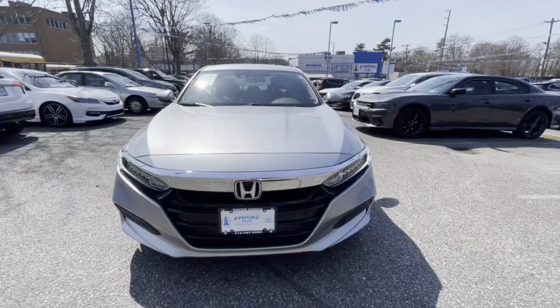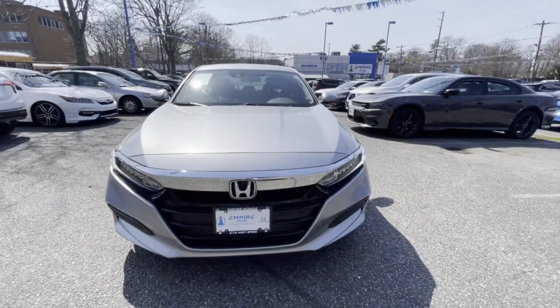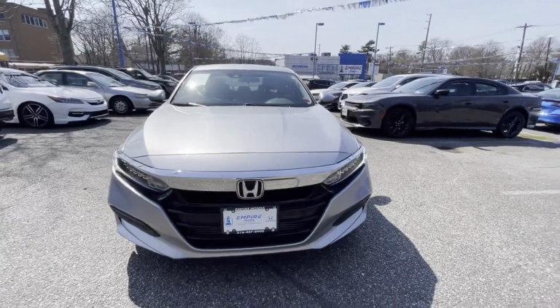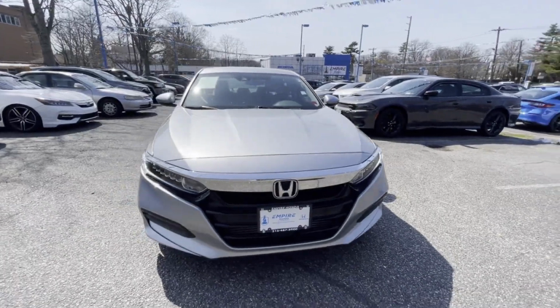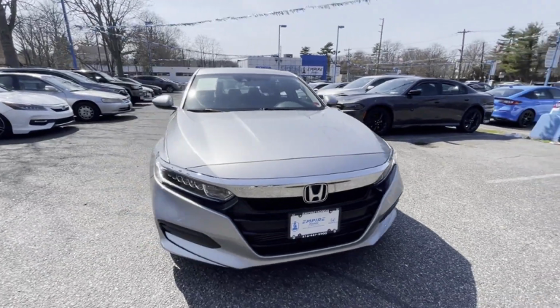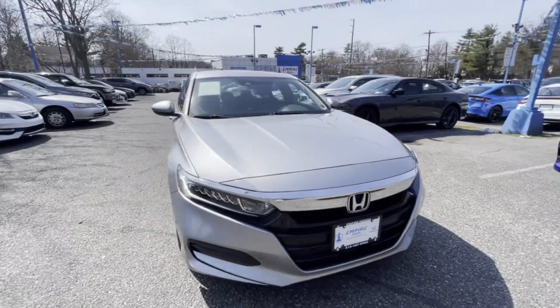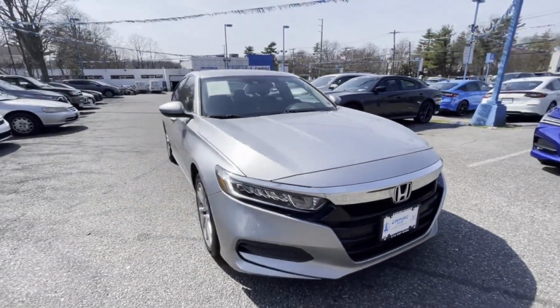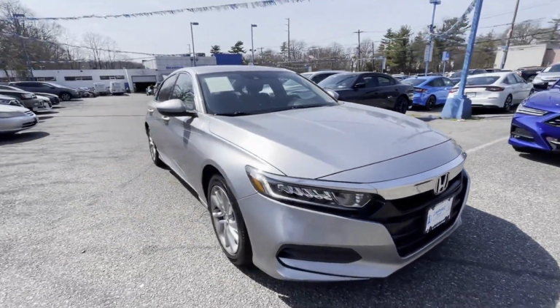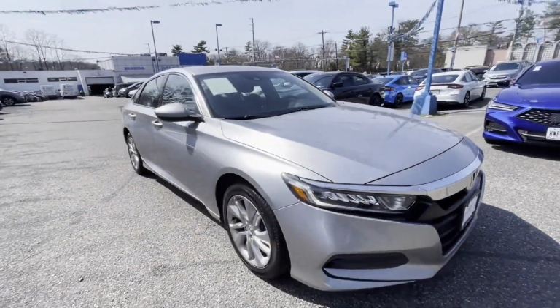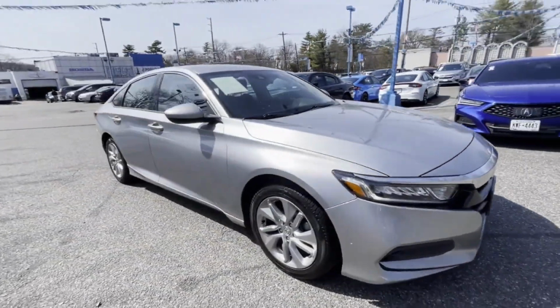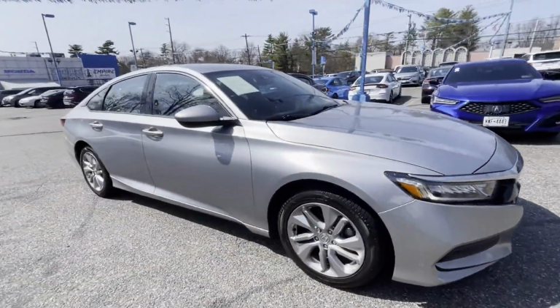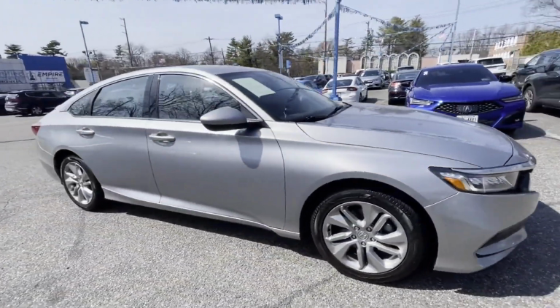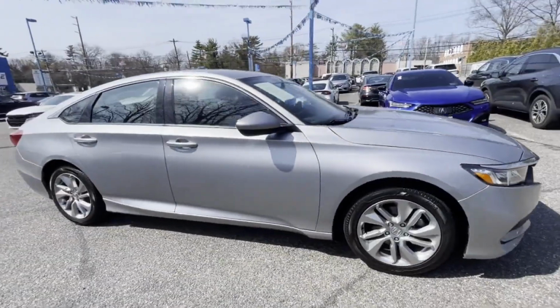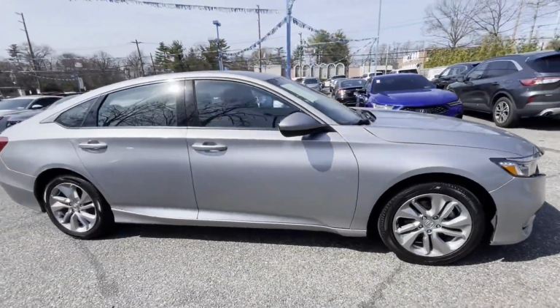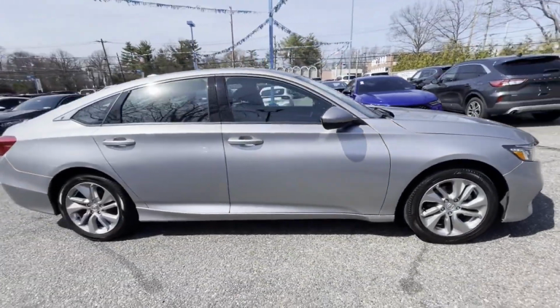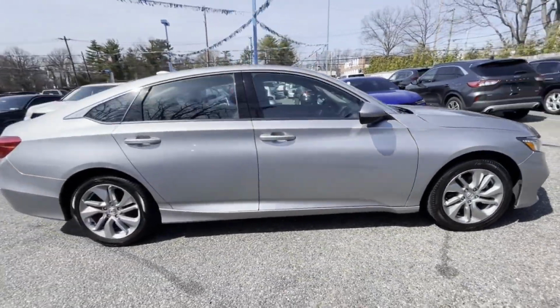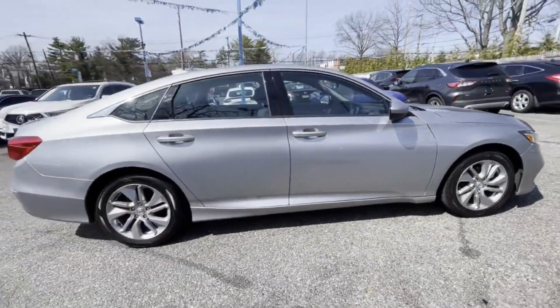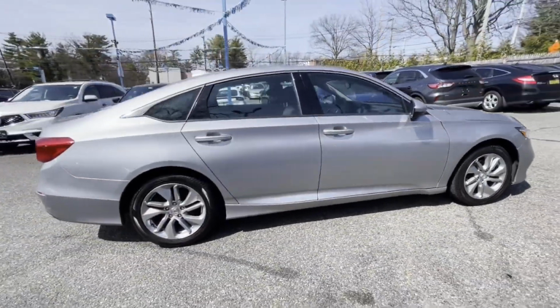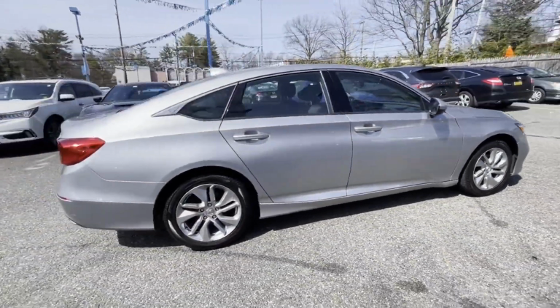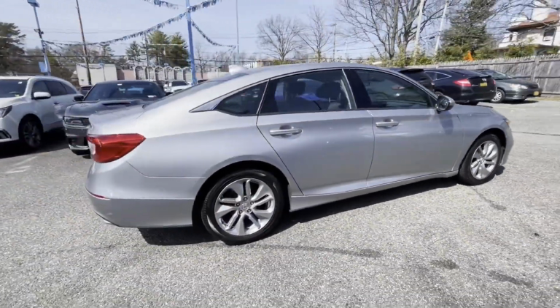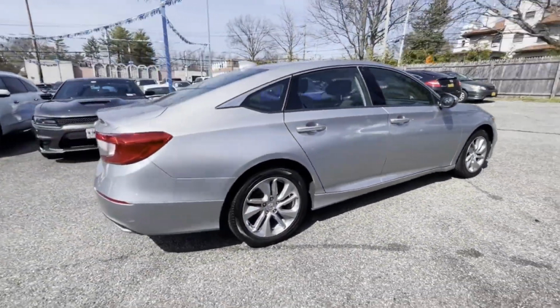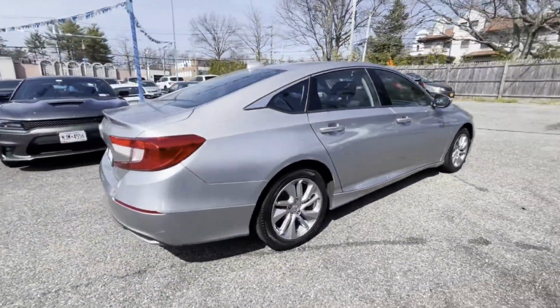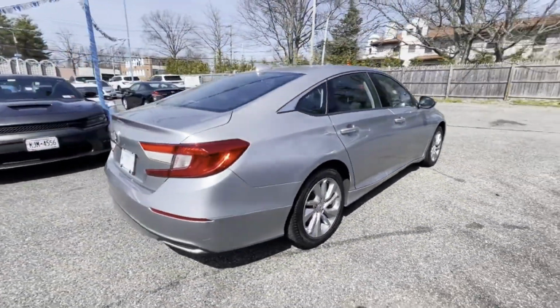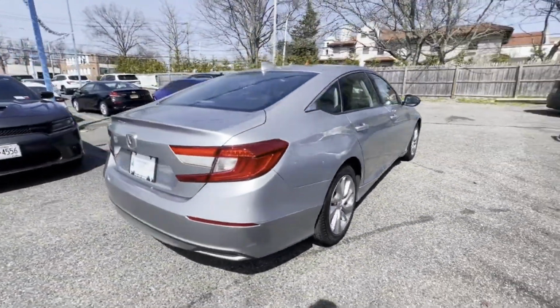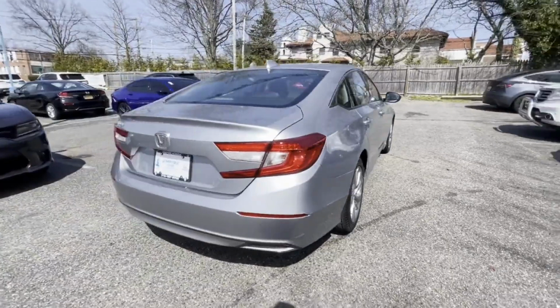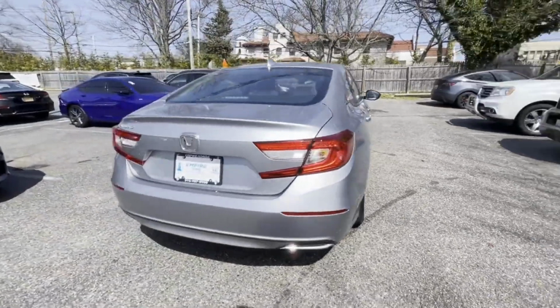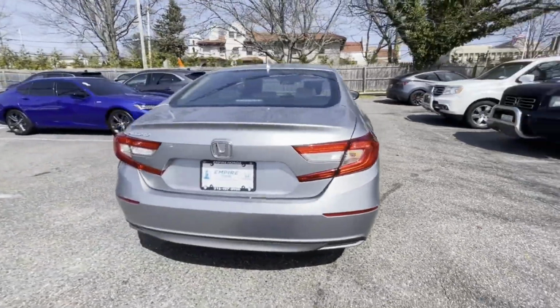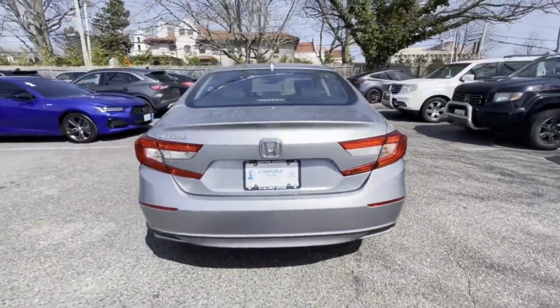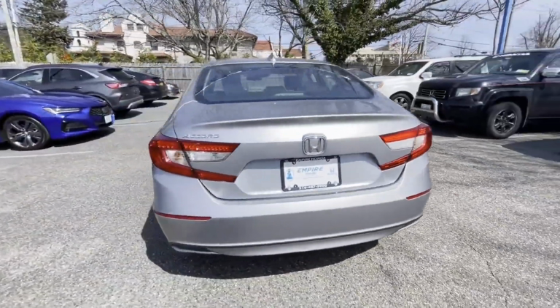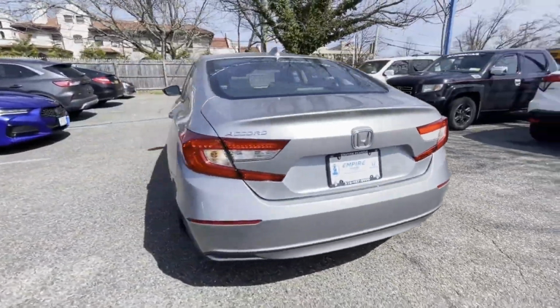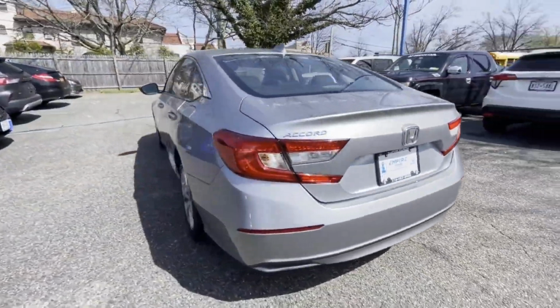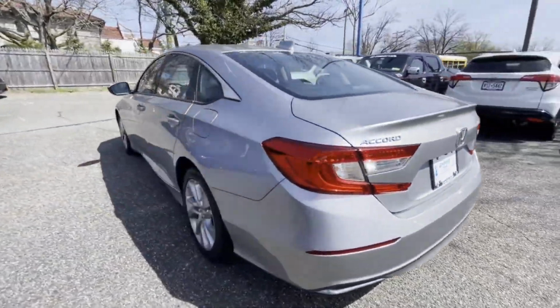2020 Honda Accord sedan. With less than 59,000 miles on the odometer, this sedan combines safety and comfort with style and performance. In addition to its fantastic fit and finish,